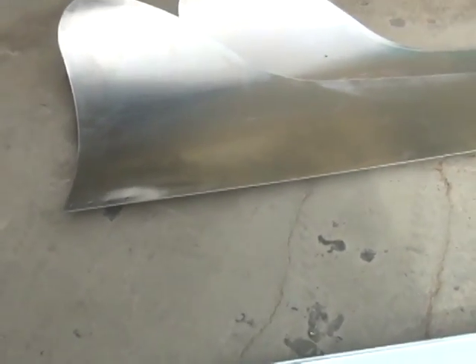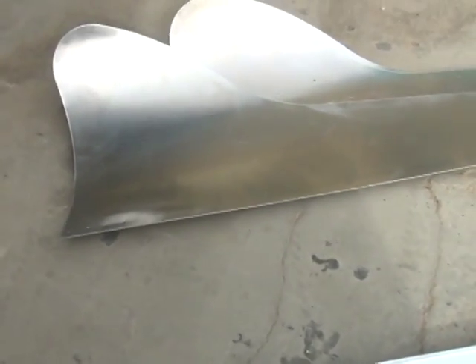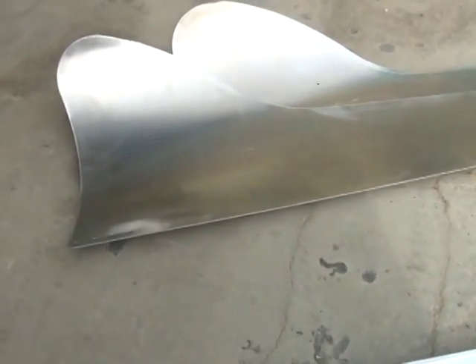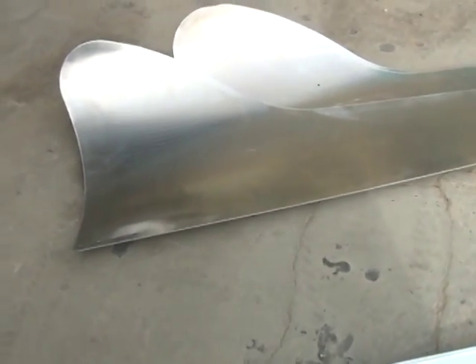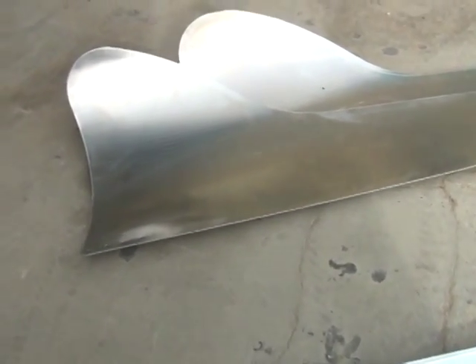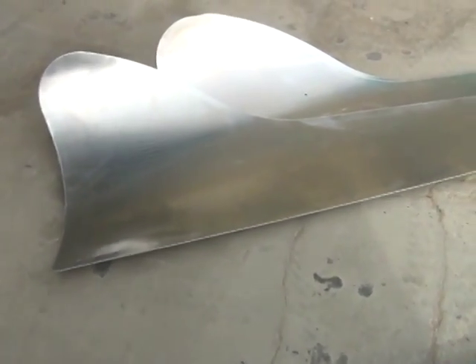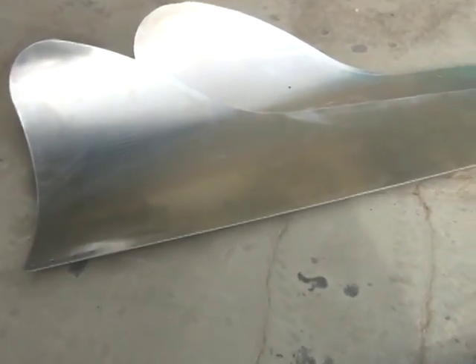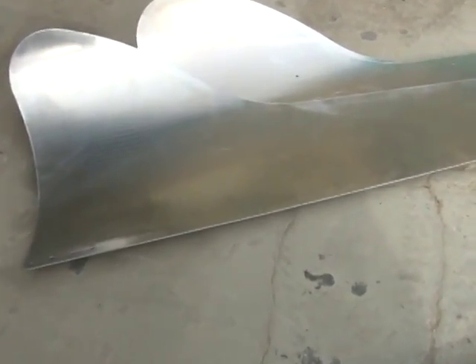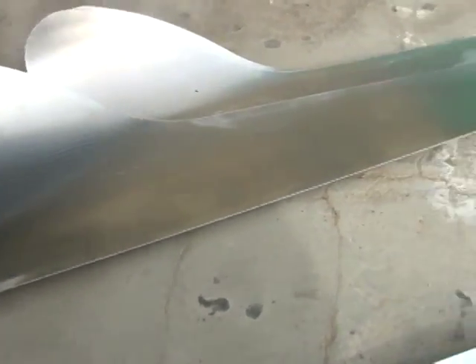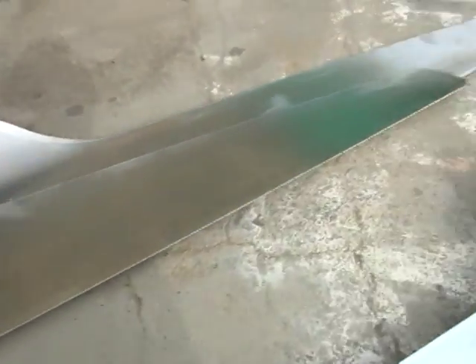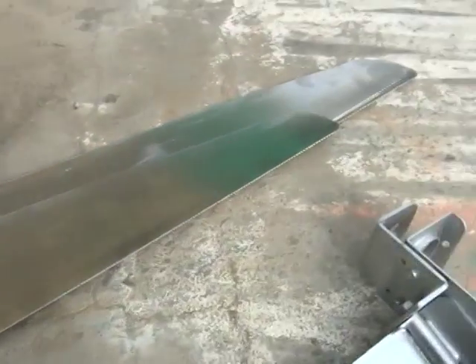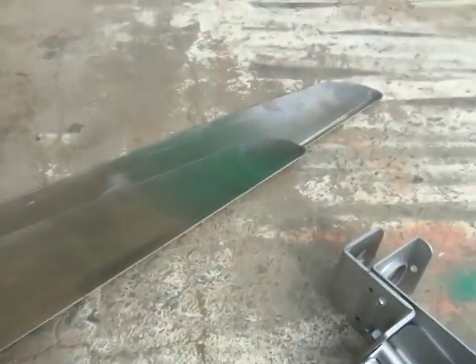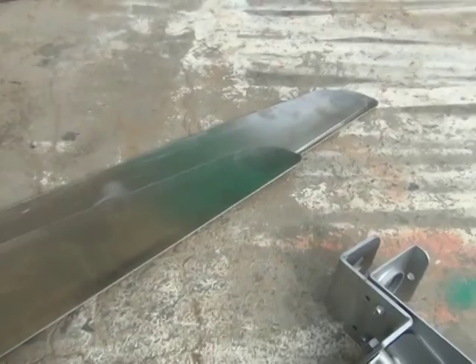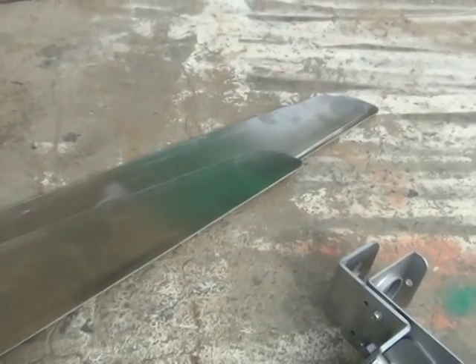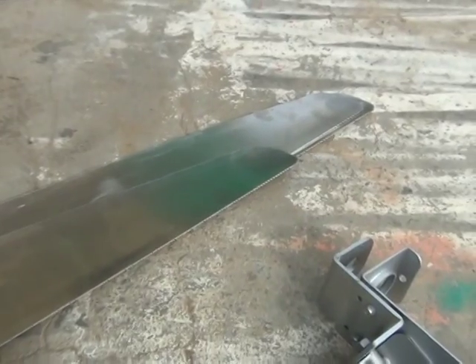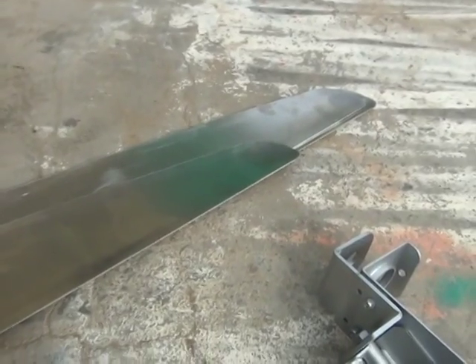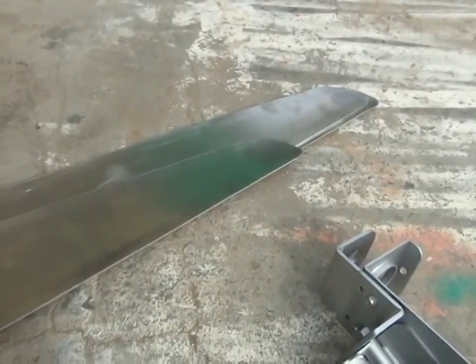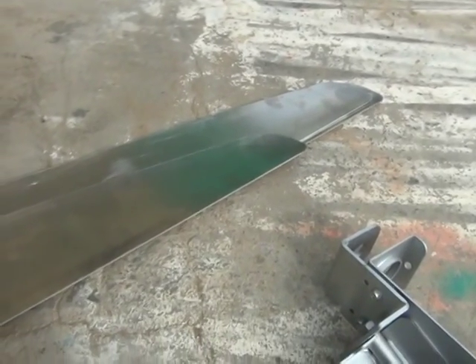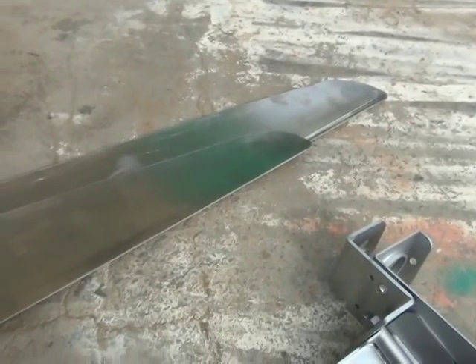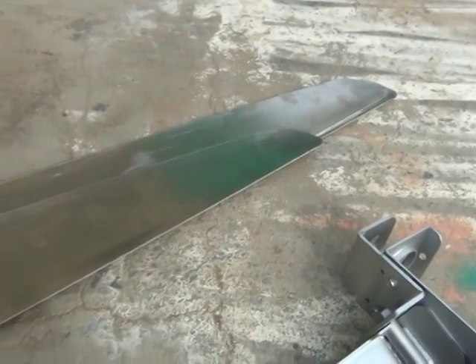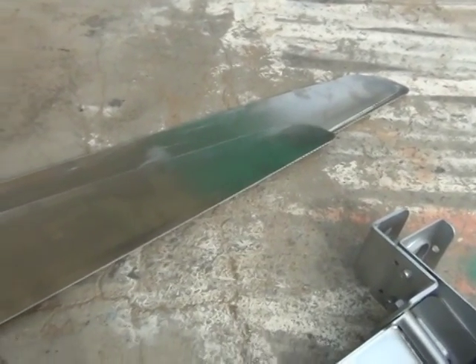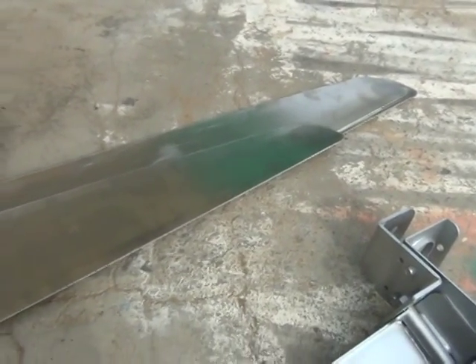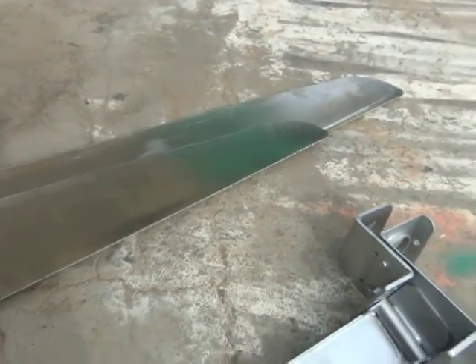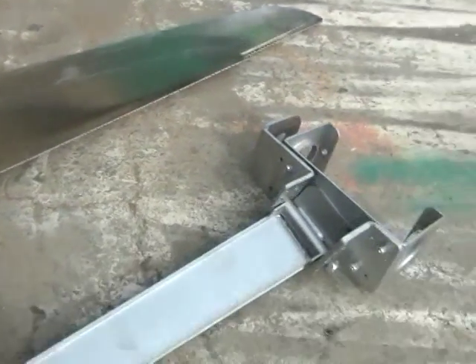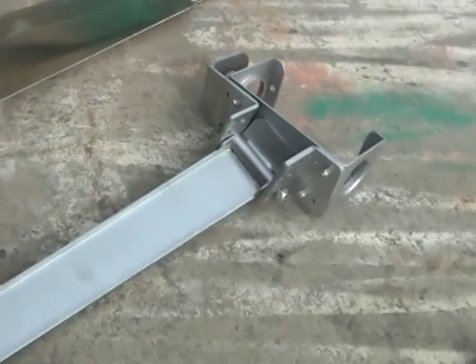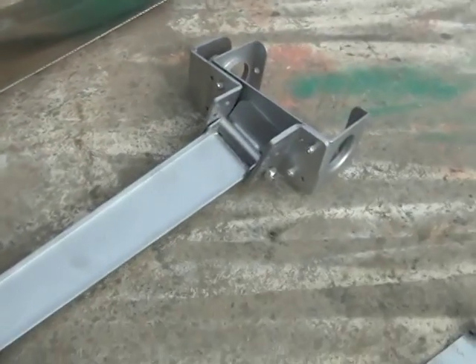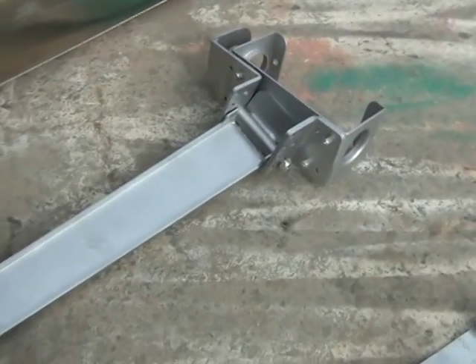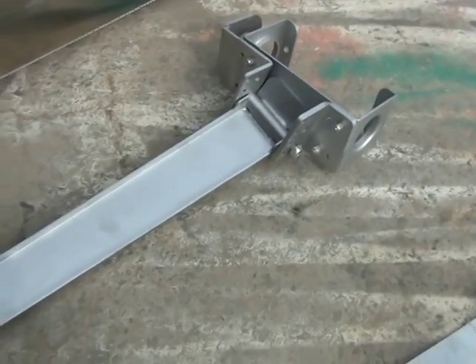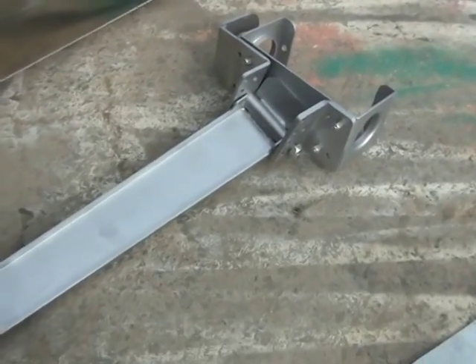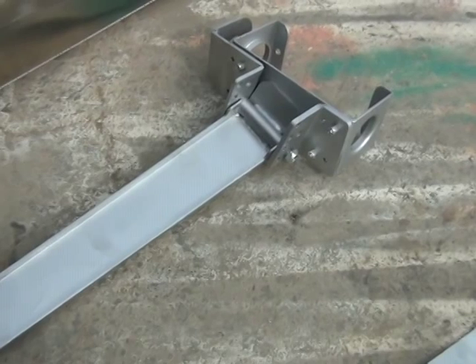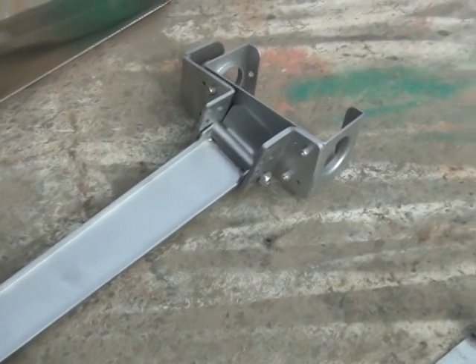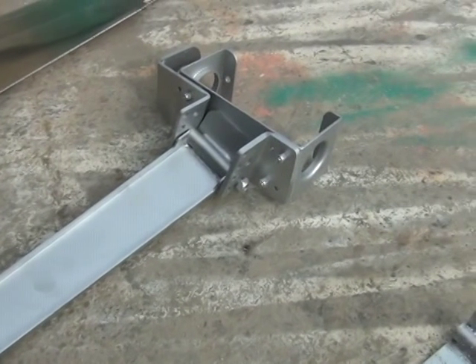We're coming out with plastic blades, so we're gonna have a full line of aluminum and plastic blades in high torque models. That's the update for today, thanks for watching.